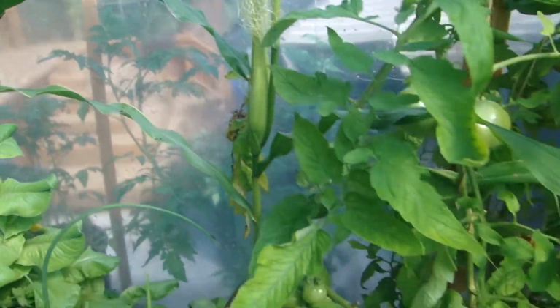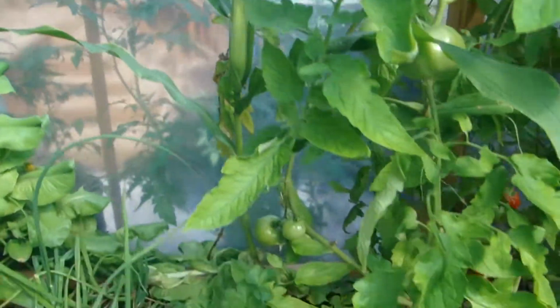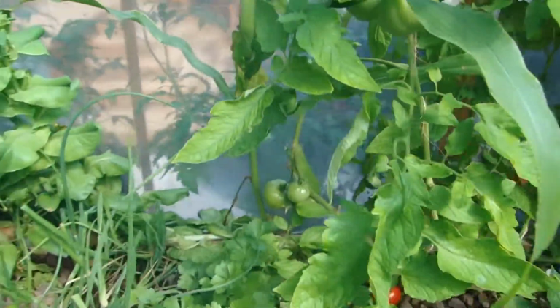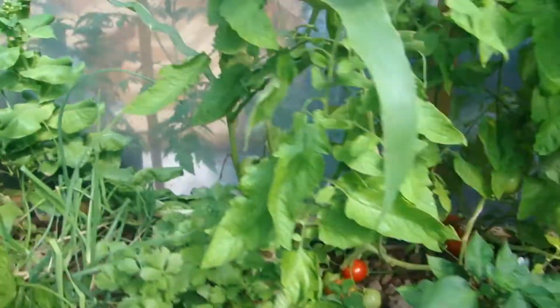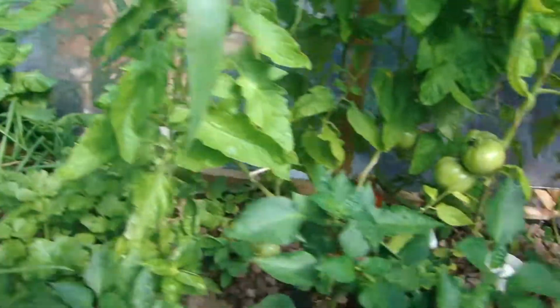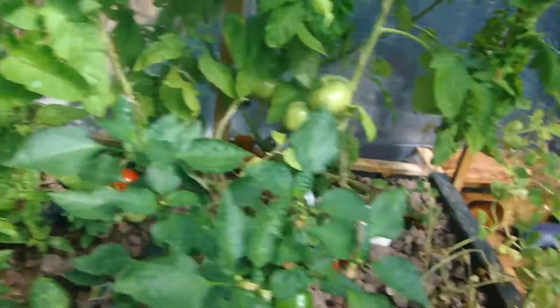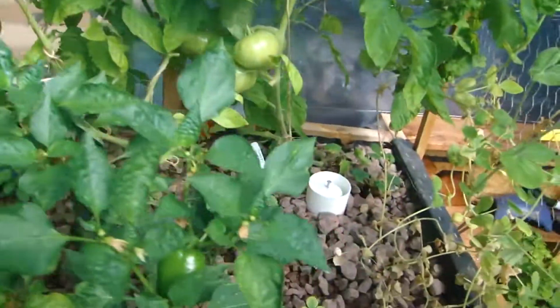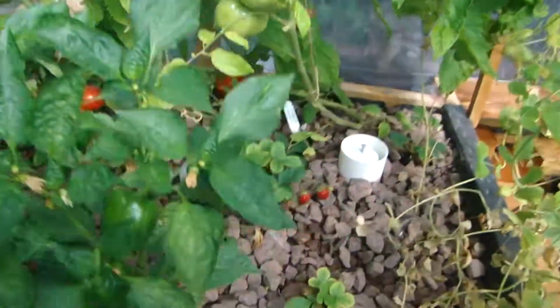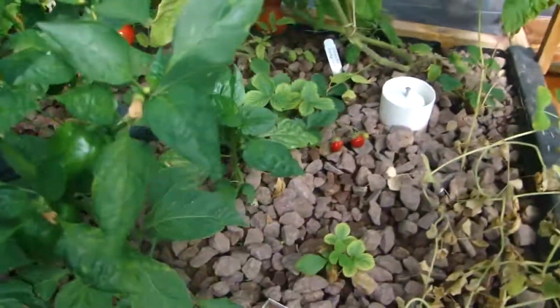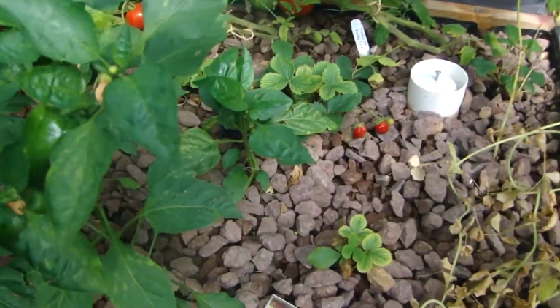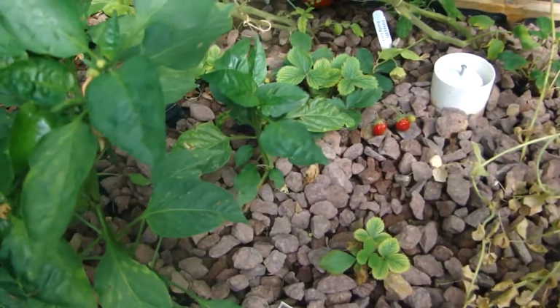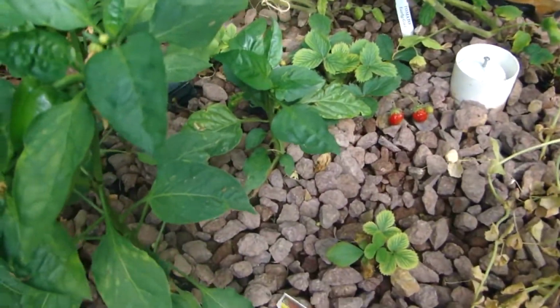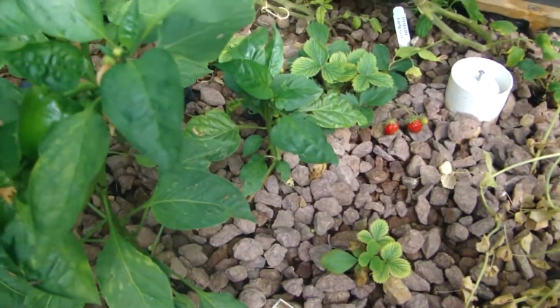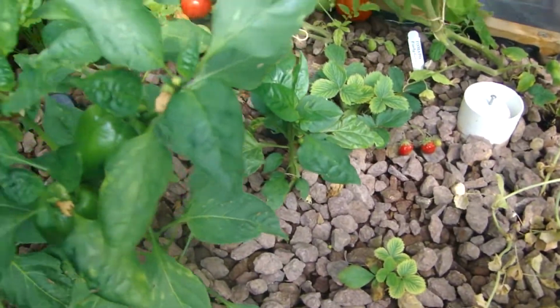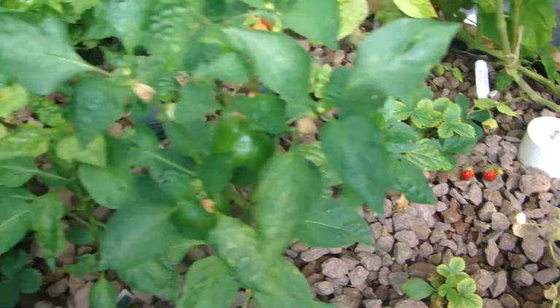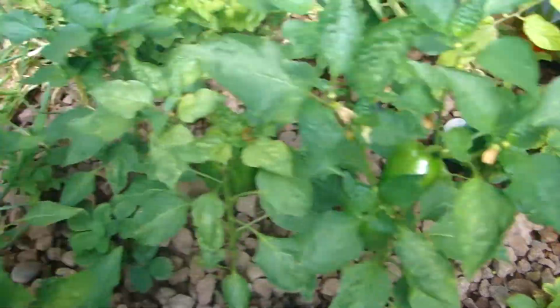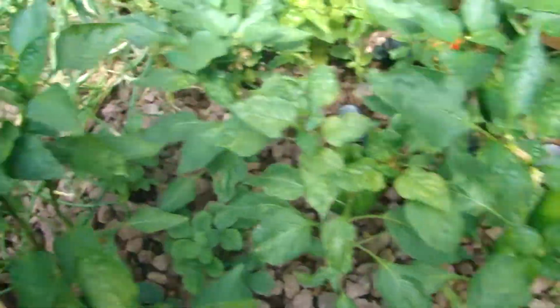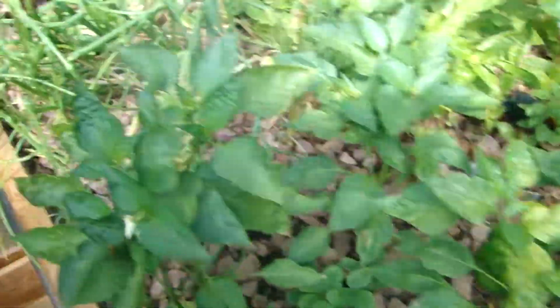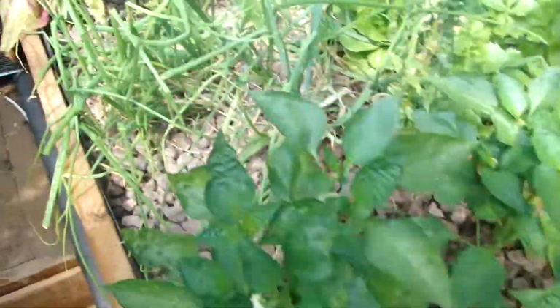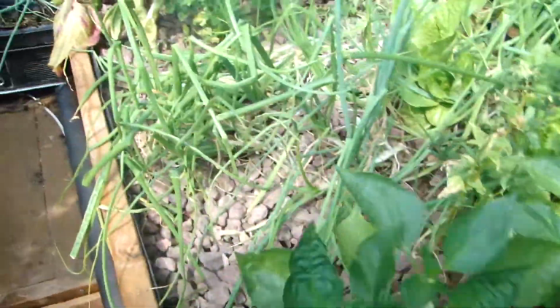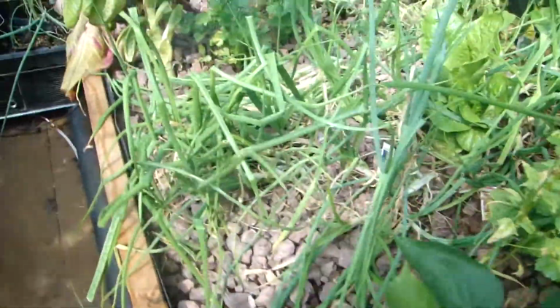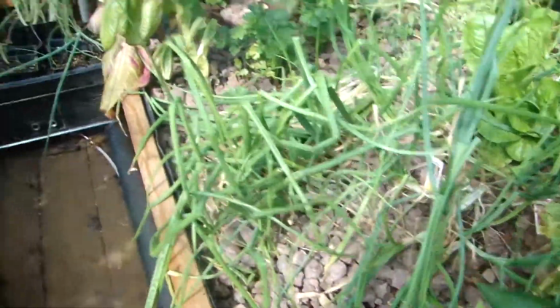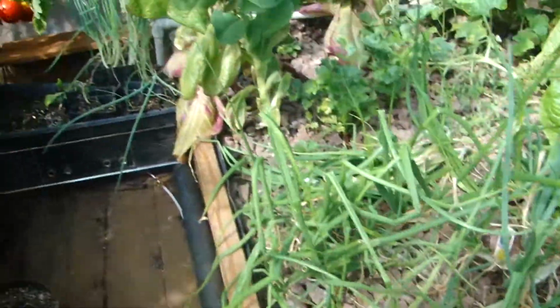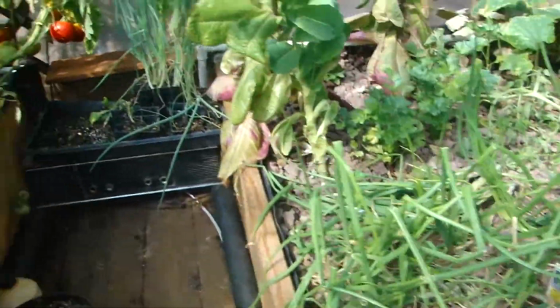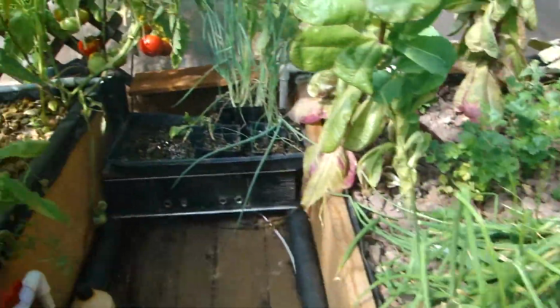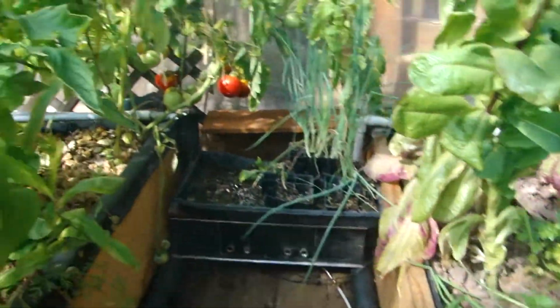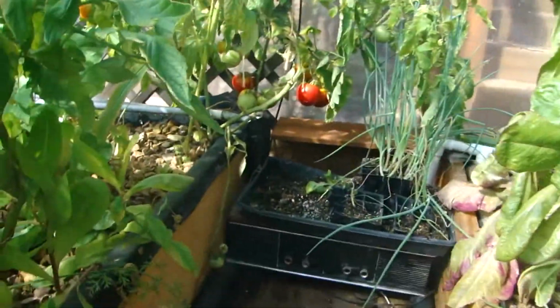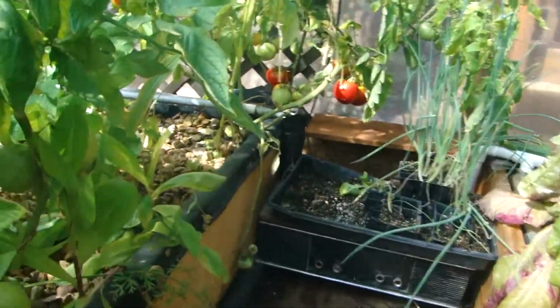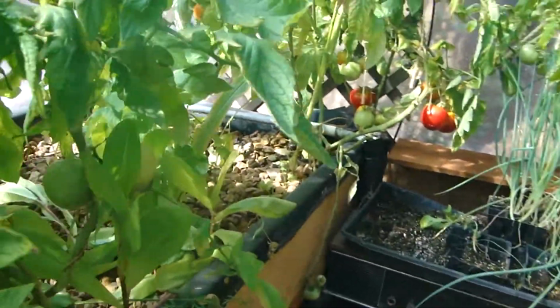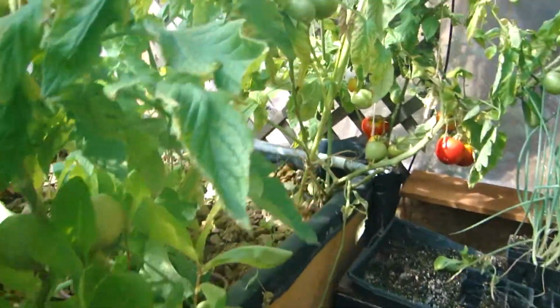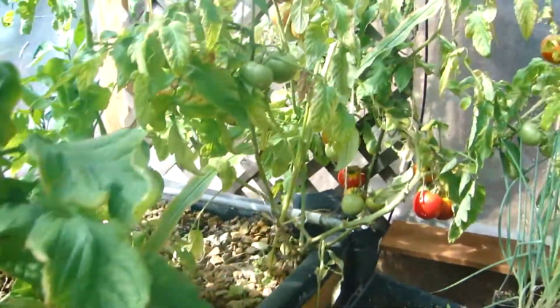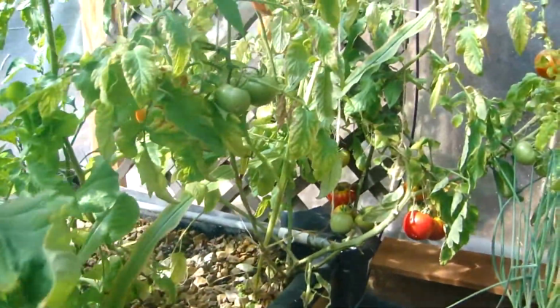Cool, huh? Strawberries. Mmm, mmm, mmm, I'm ready for a salad.